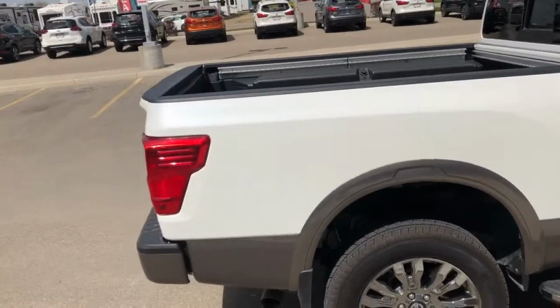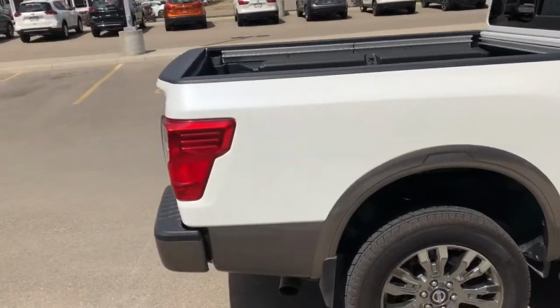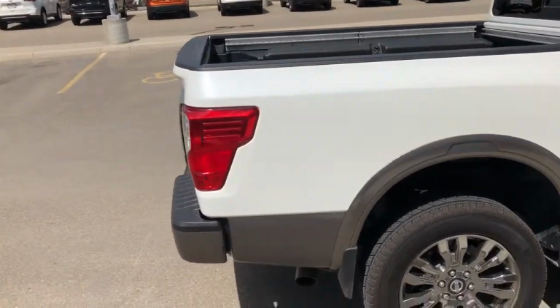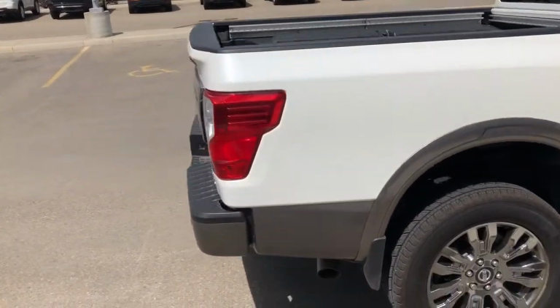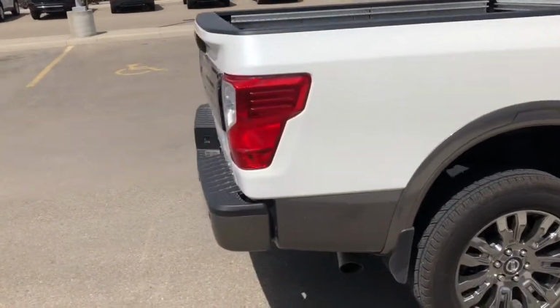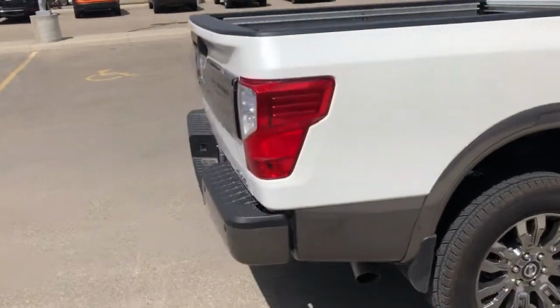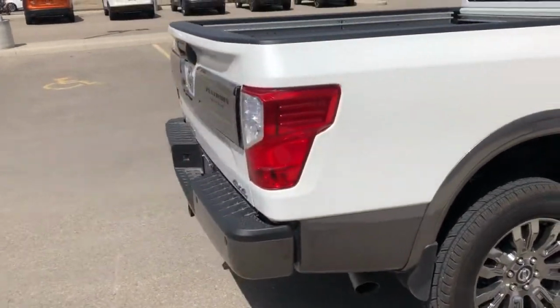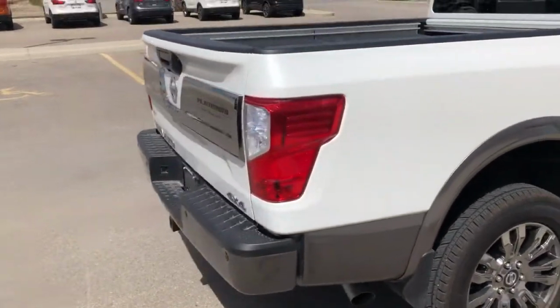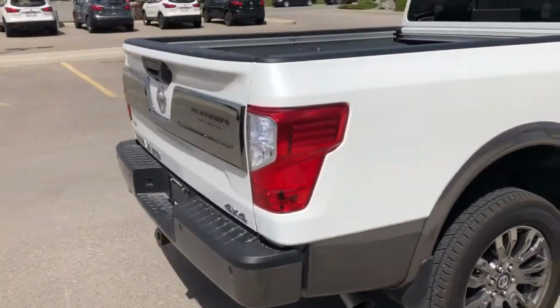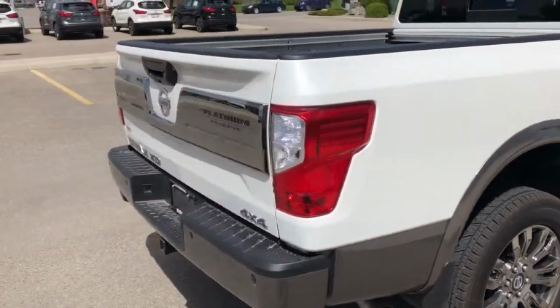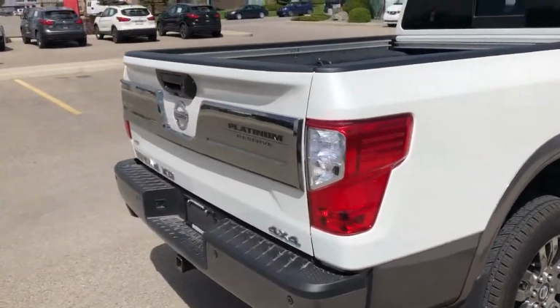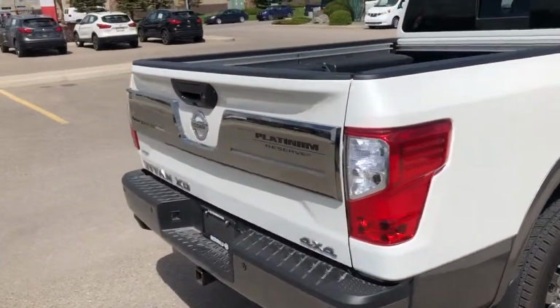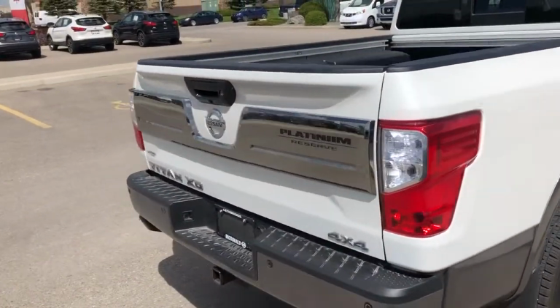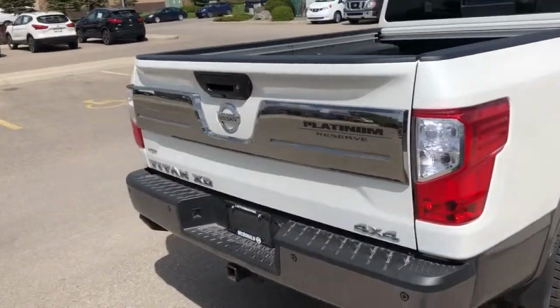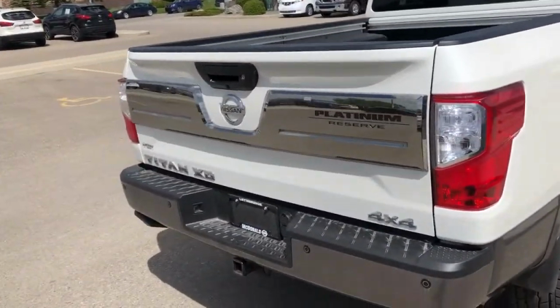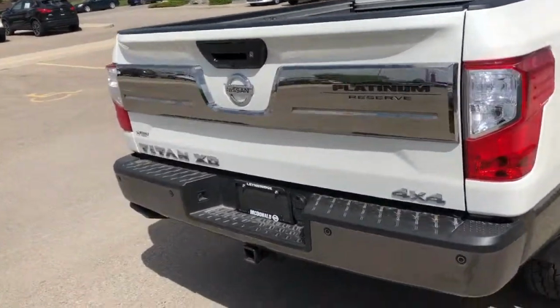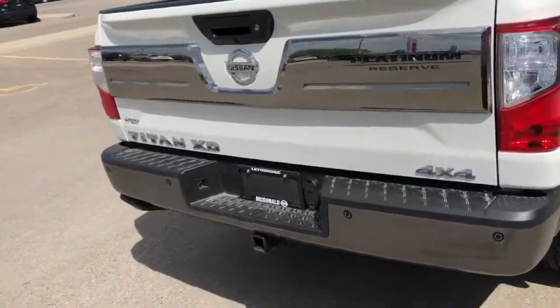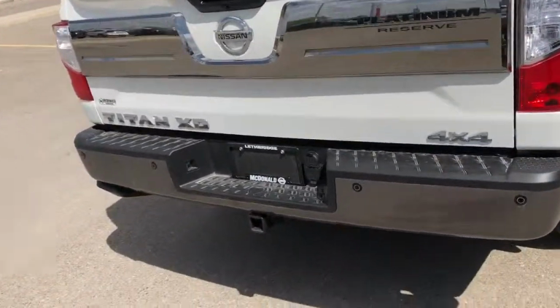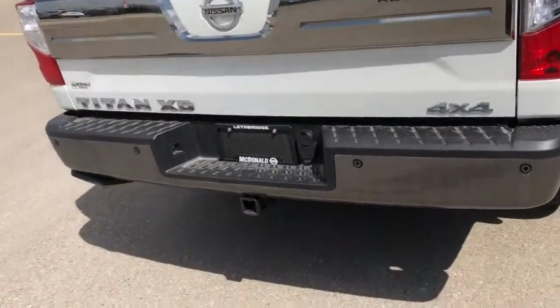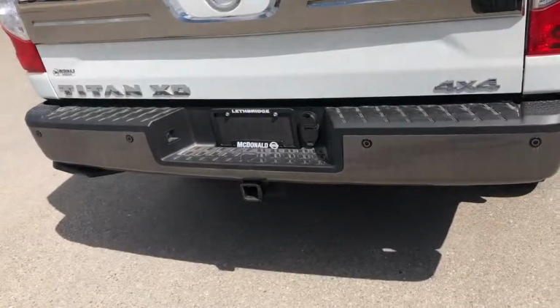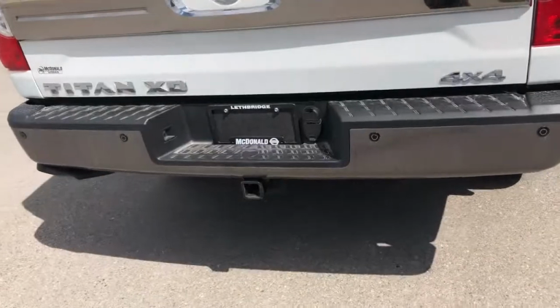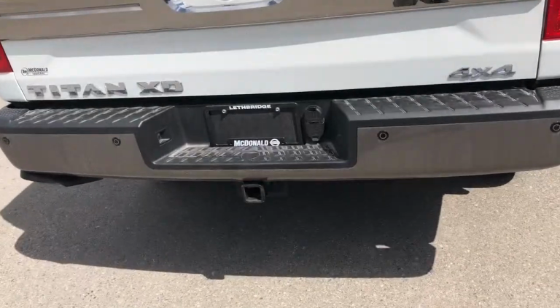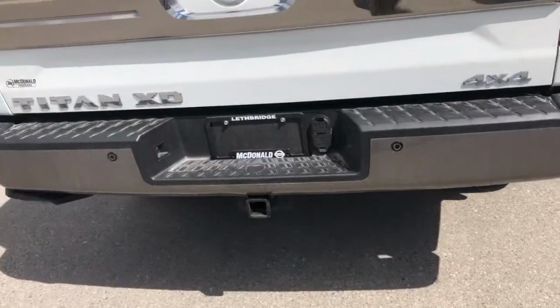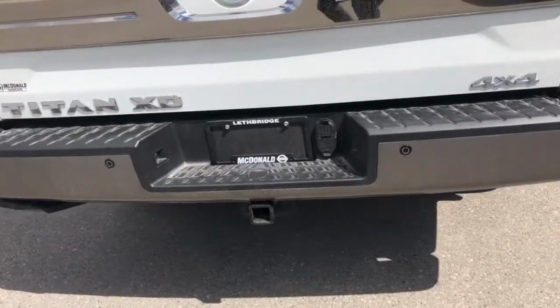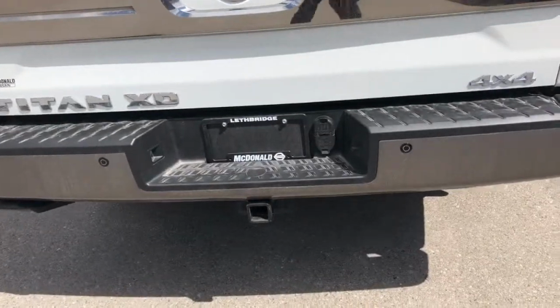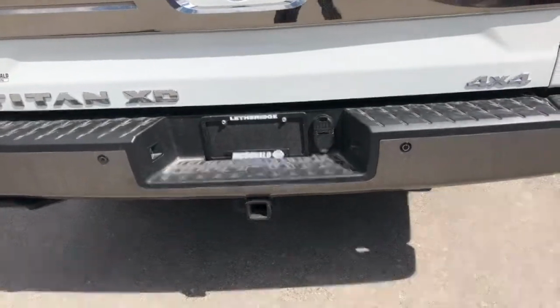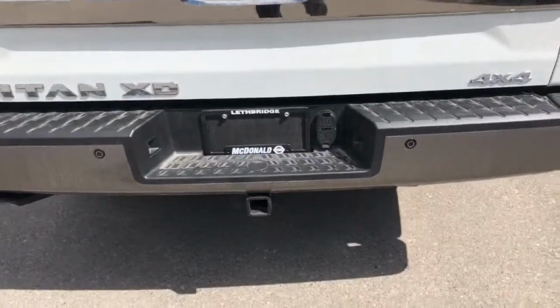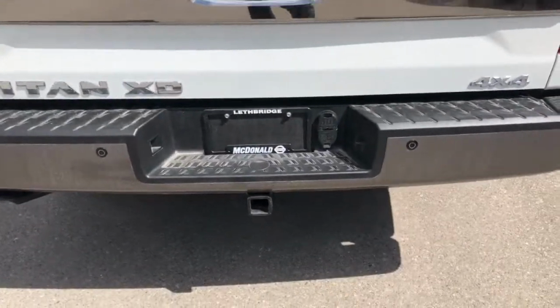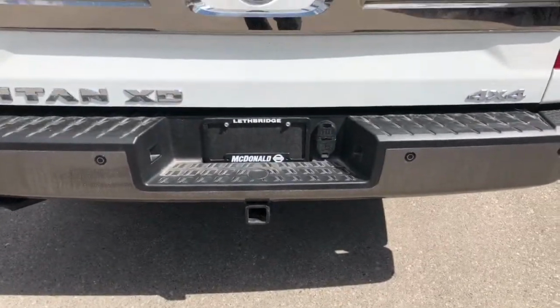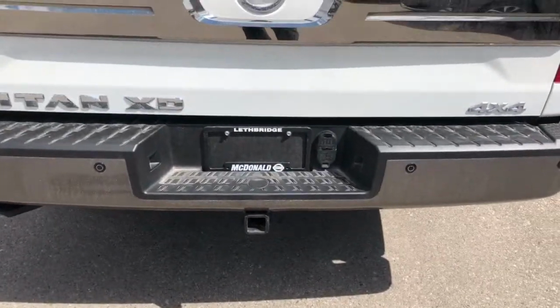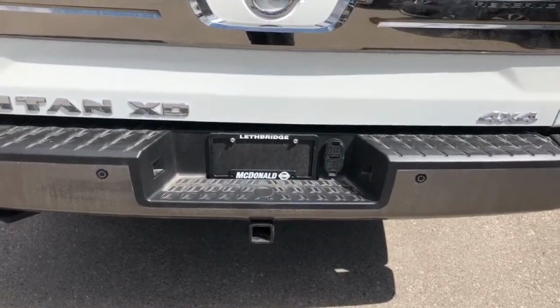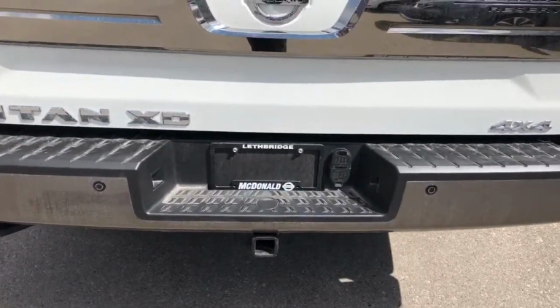It's got the rear backup sensors, and it's got a 360-degree camera. You got your trailer hitch with your 4-pin and 7-pin wiring harness.